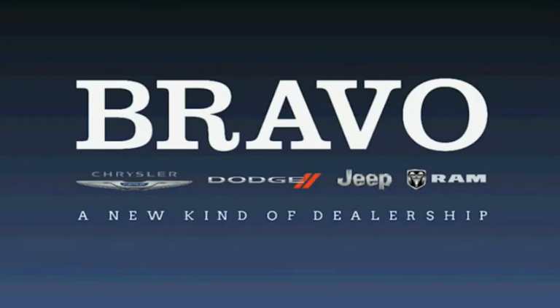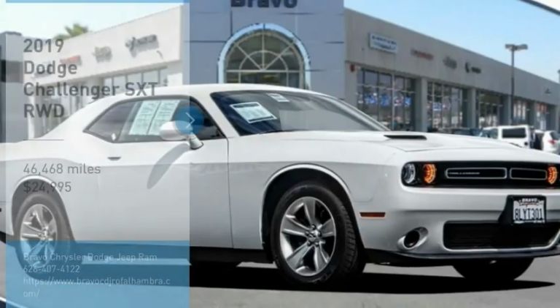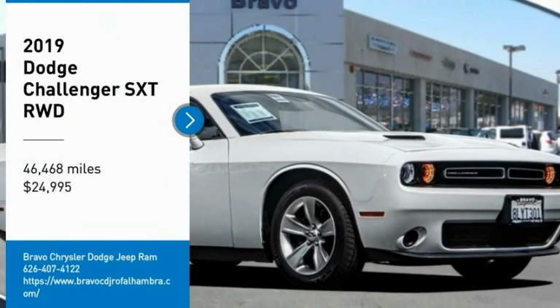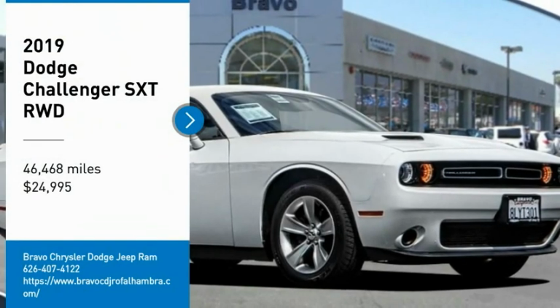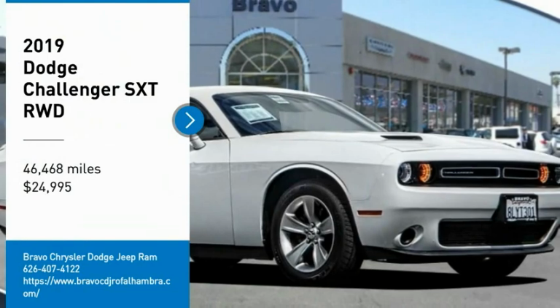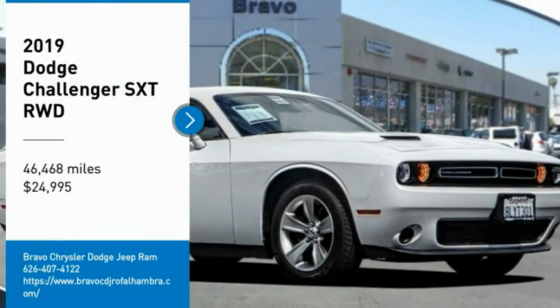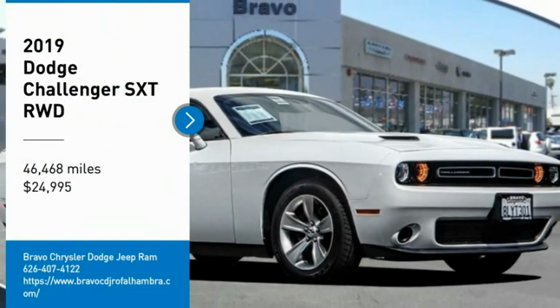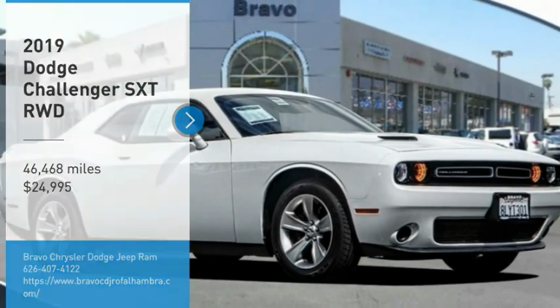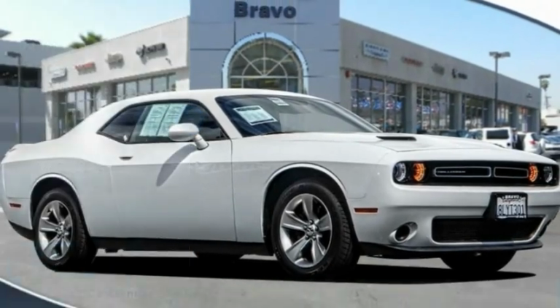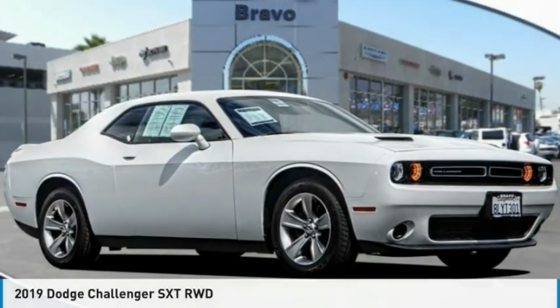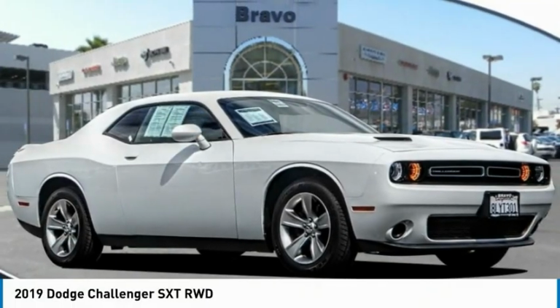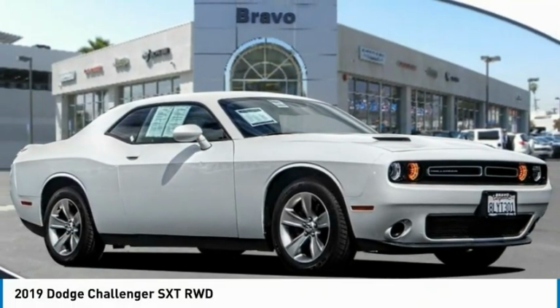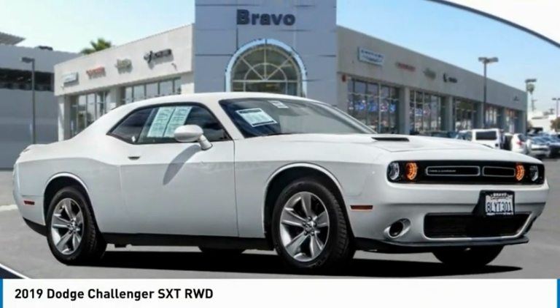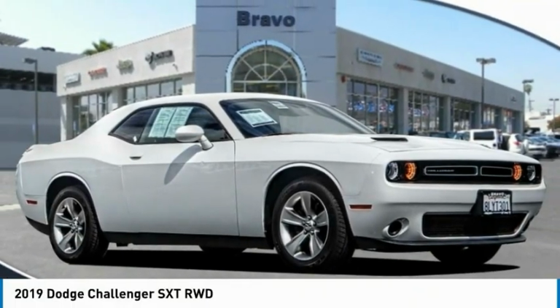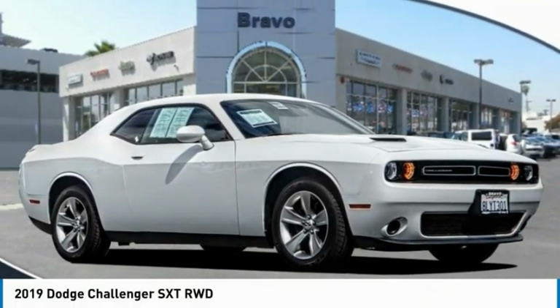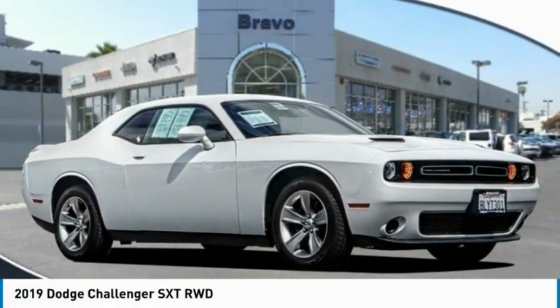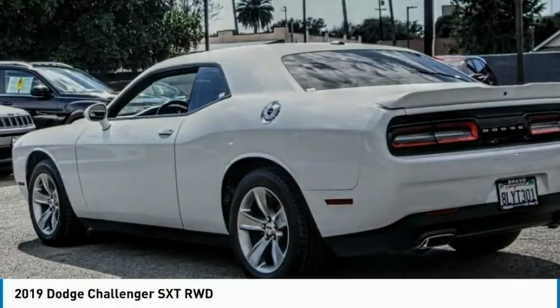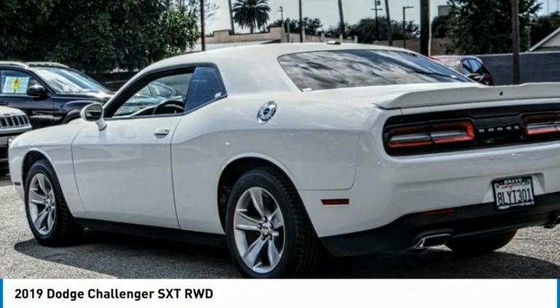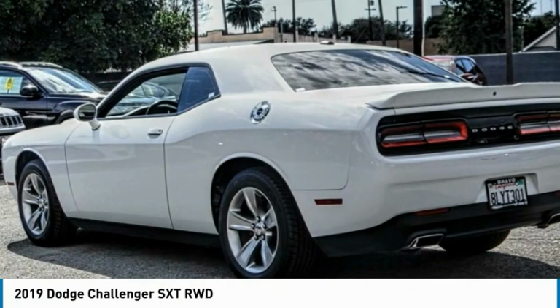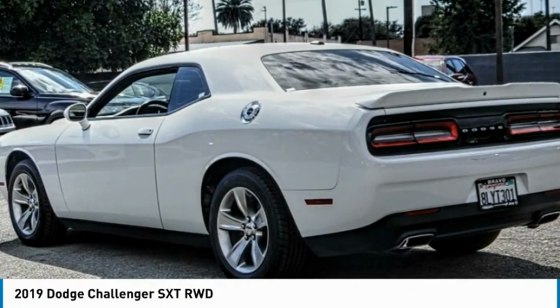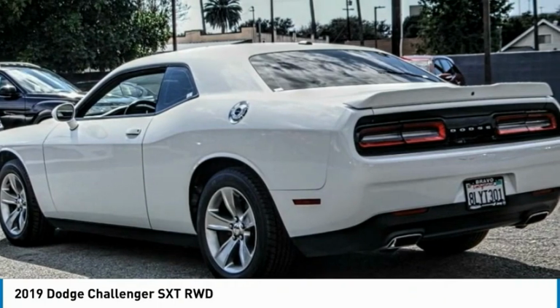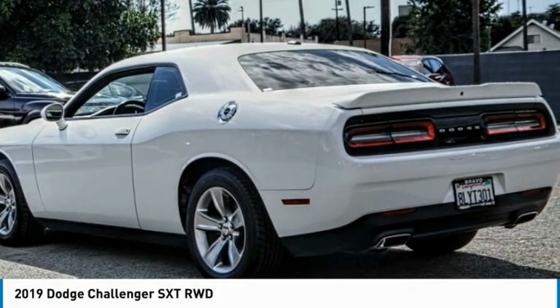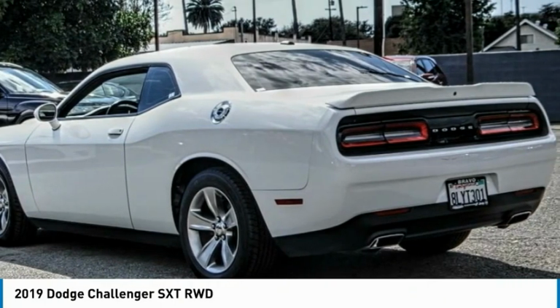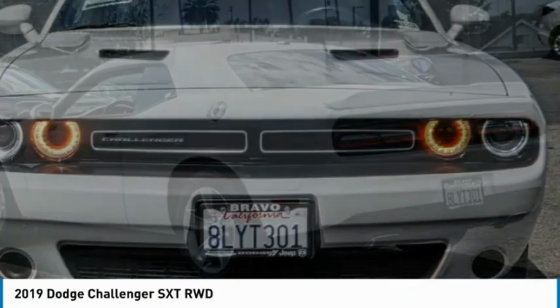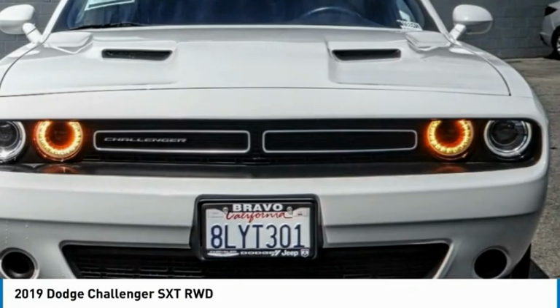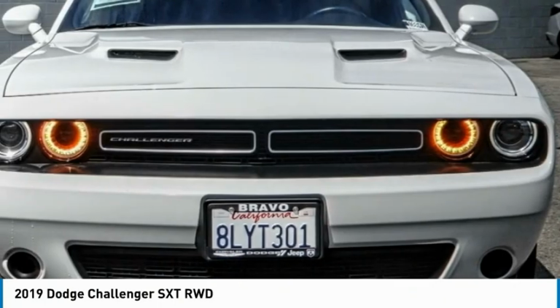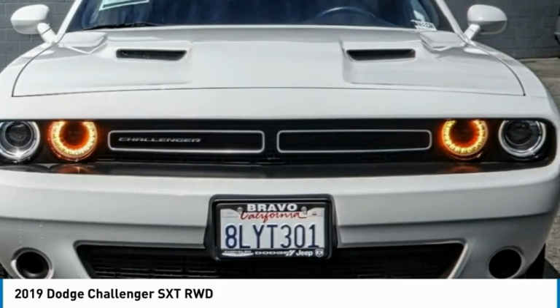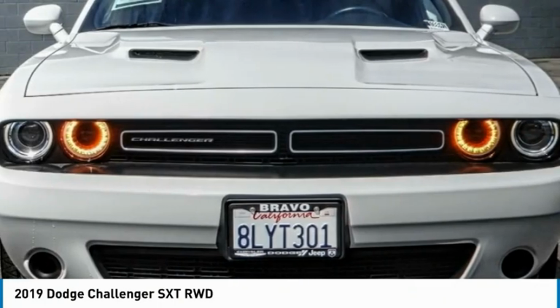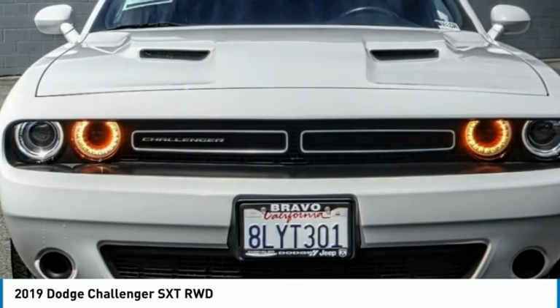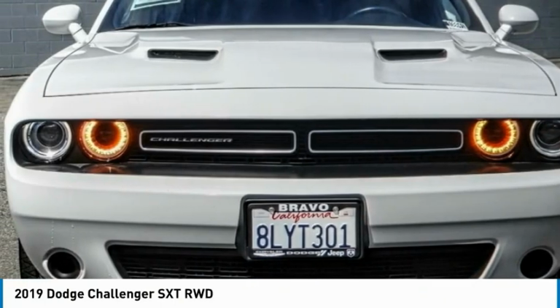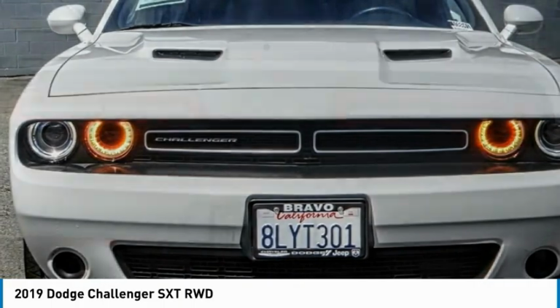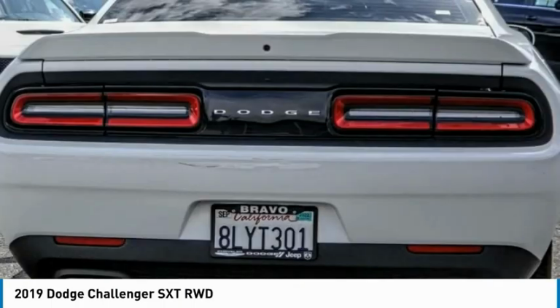We are pleased to show you the 2019 Challenger, rated most appealing midsize sports car by J.D. Power & Associates. The Dodge Challenger delivers on style and performance.